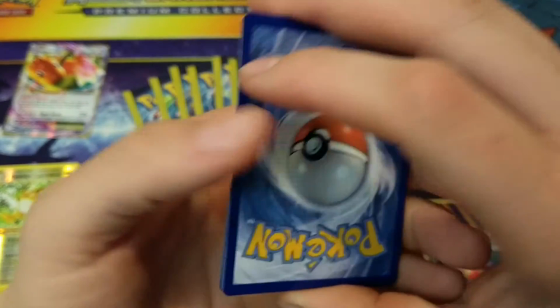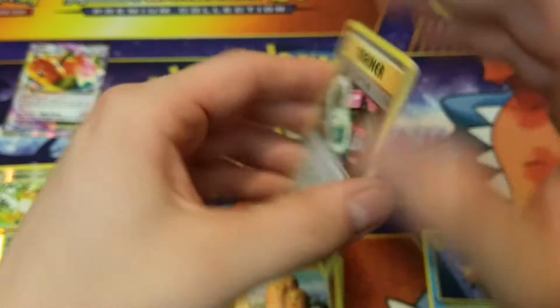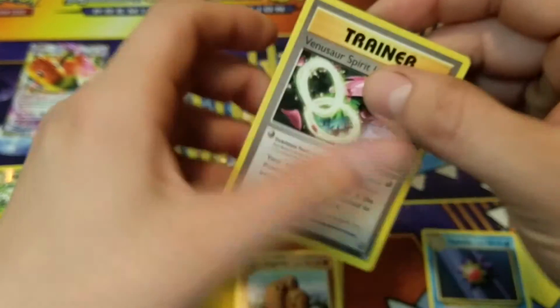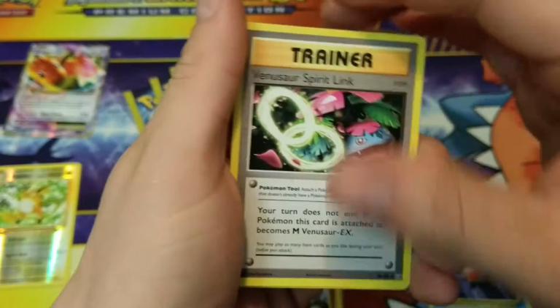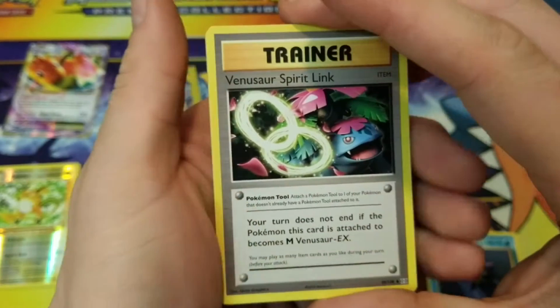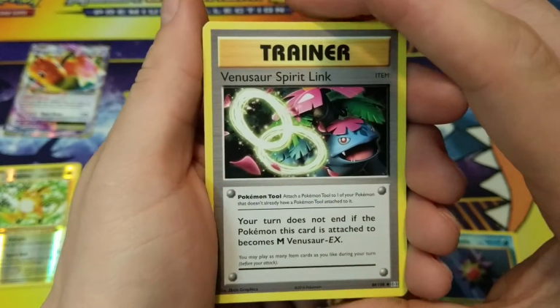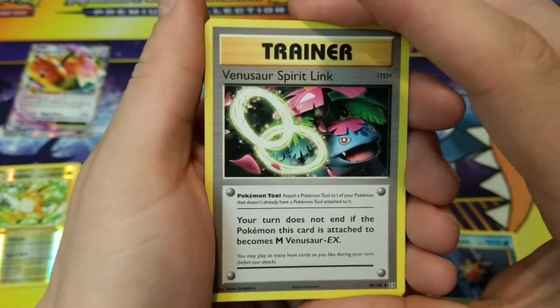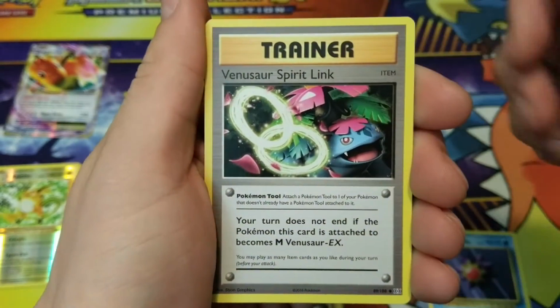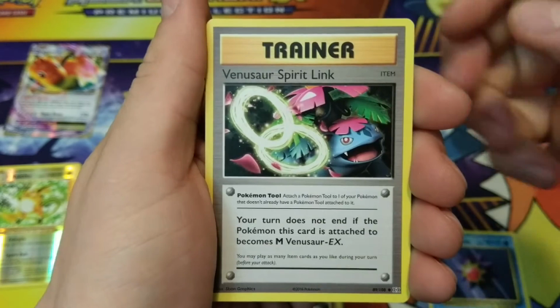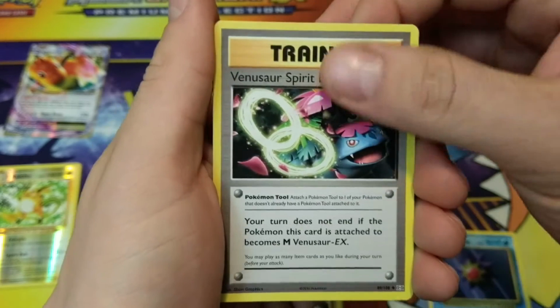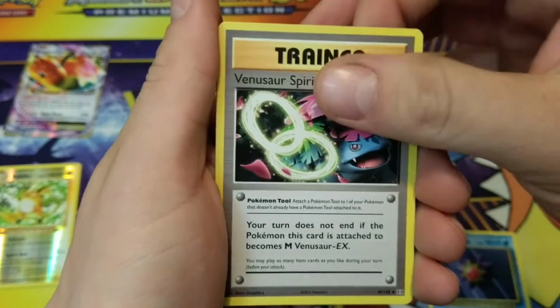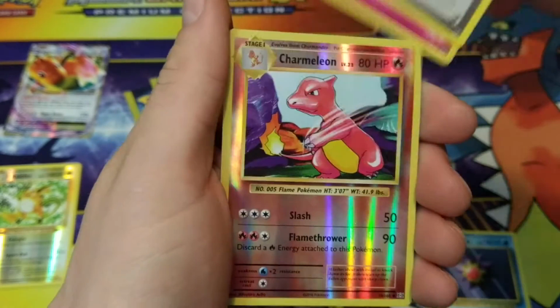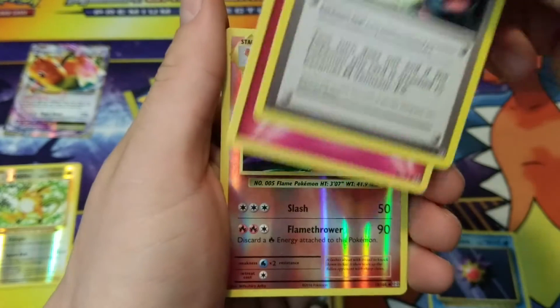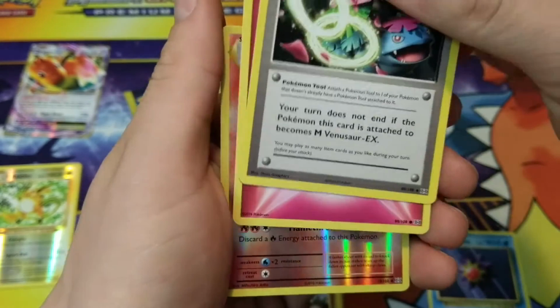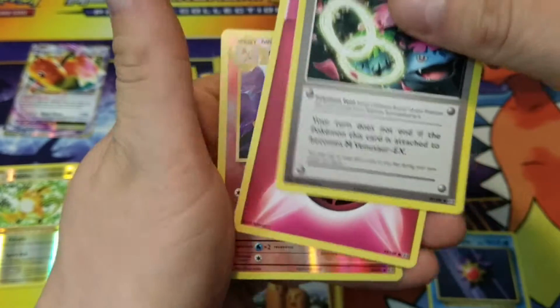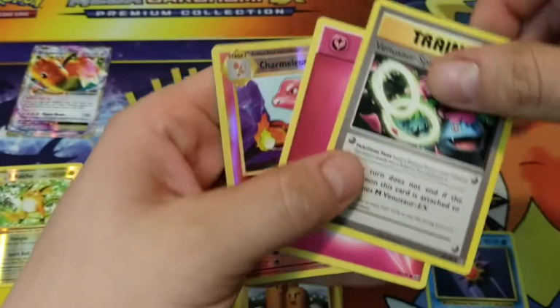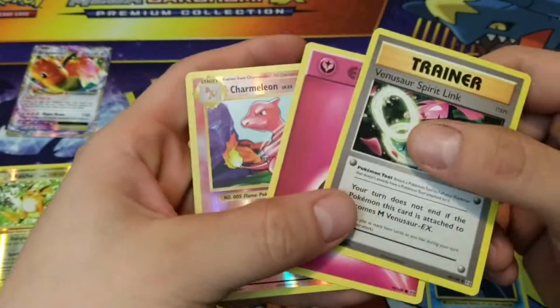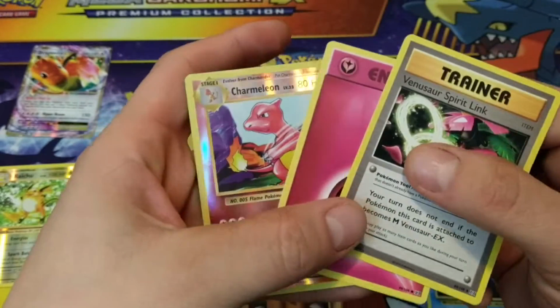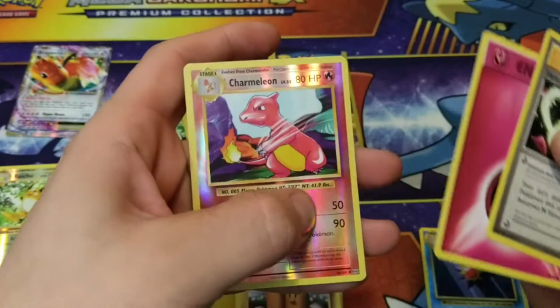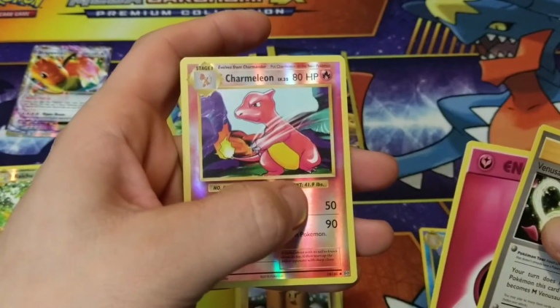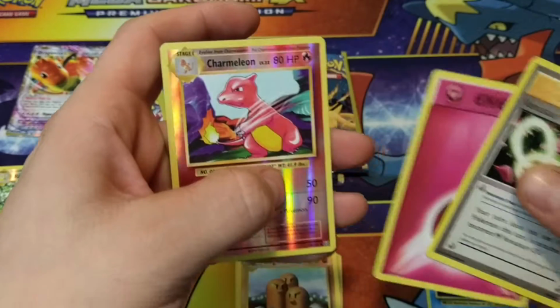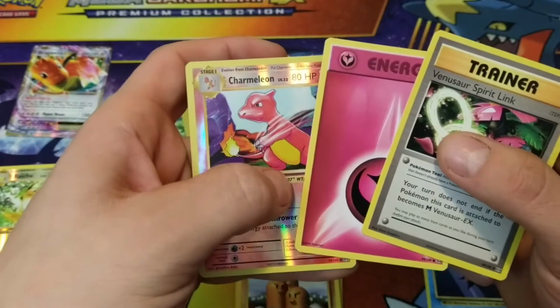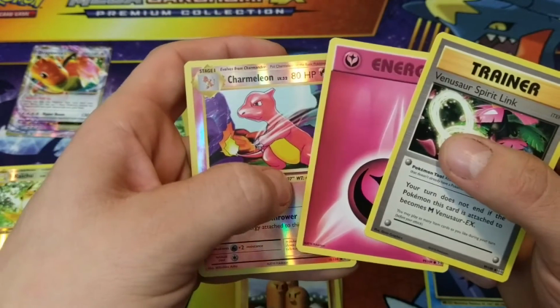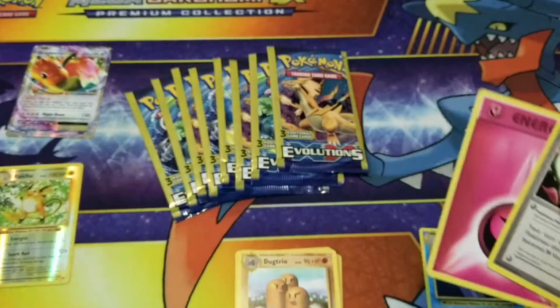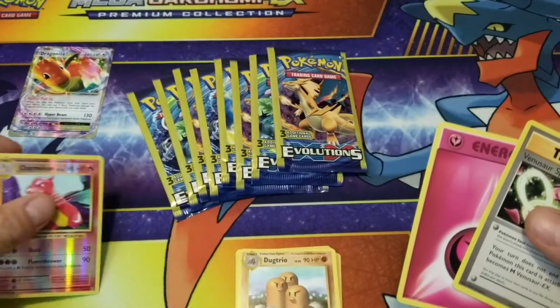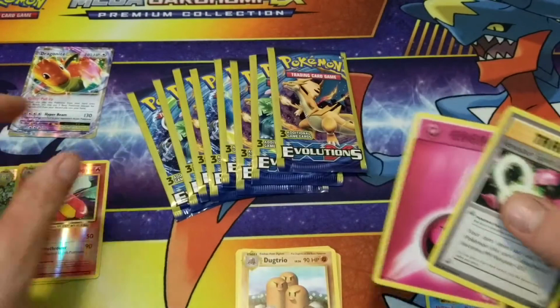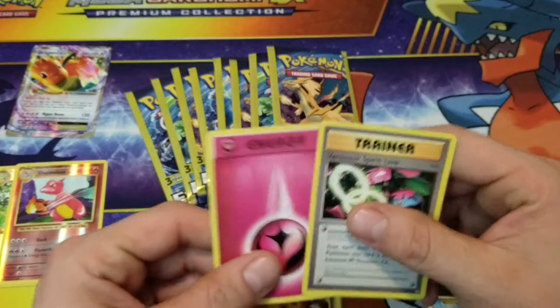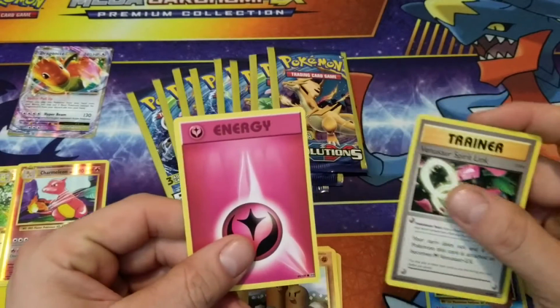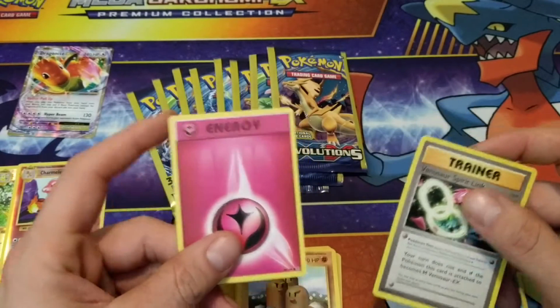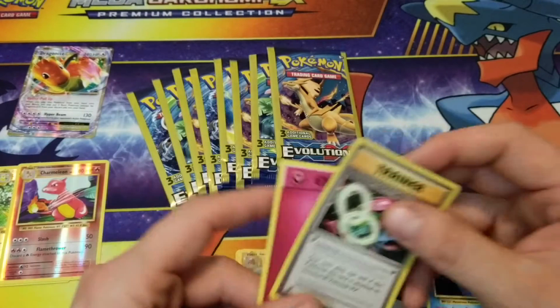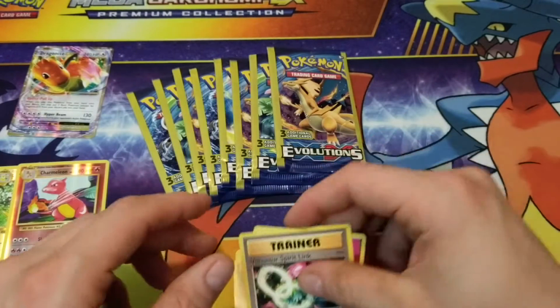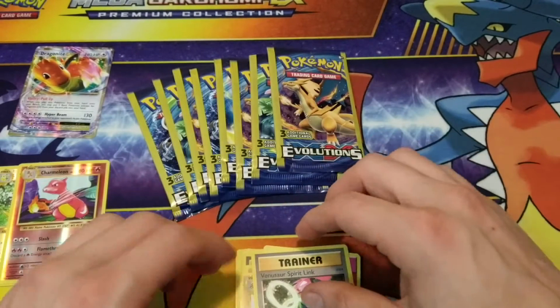Let's see — I'm not really 100% sure when Sun and Moon is going to be in rotation. I just pulled all the cards like an idiot. There's a reverse holo Charmeleon. Throw him up there. We don't care about the energy.